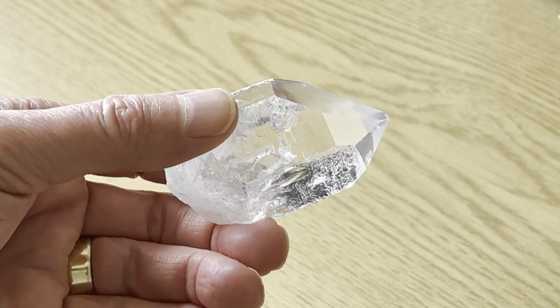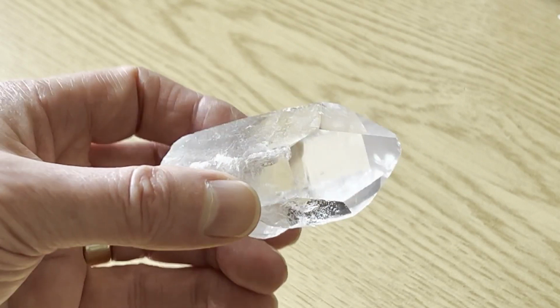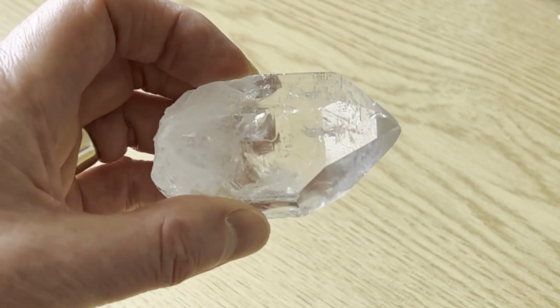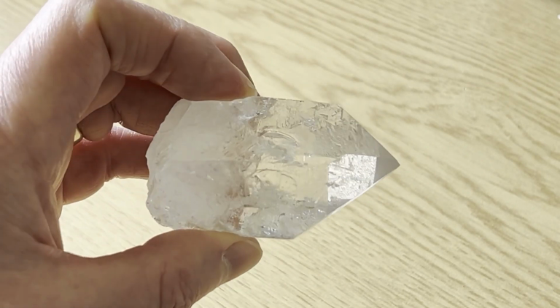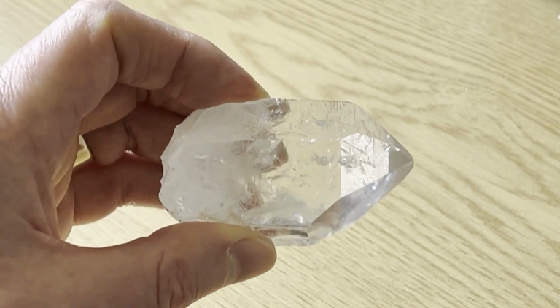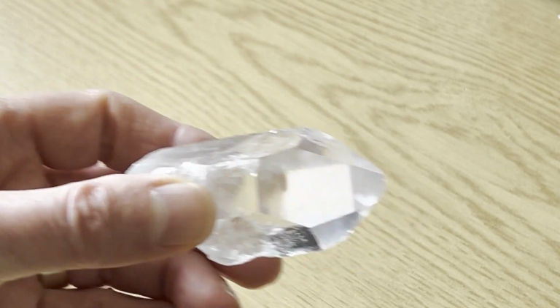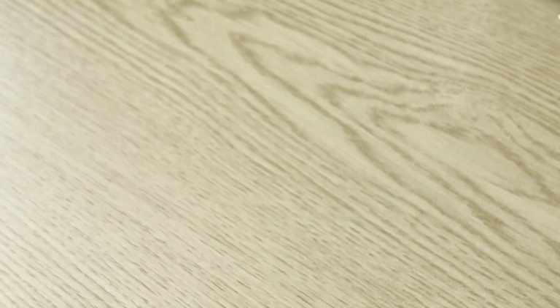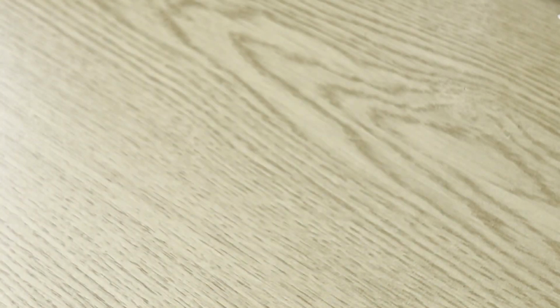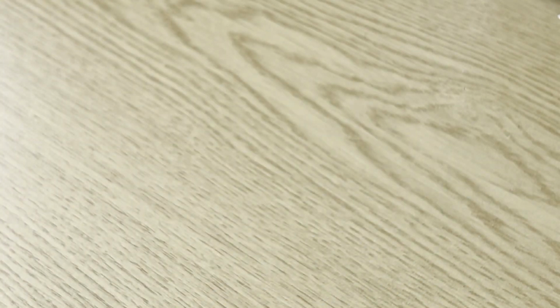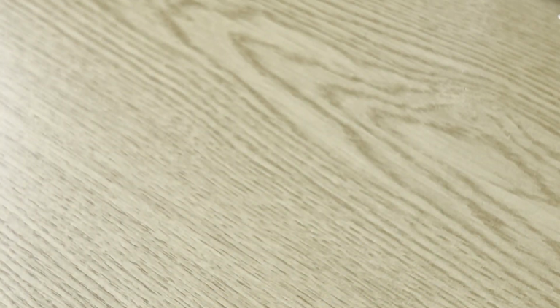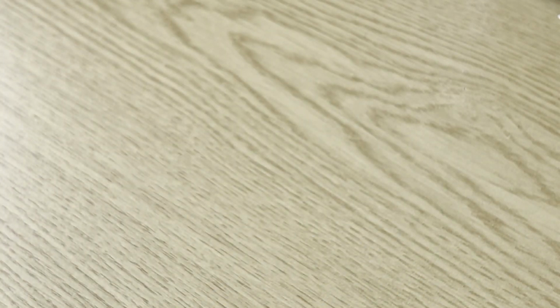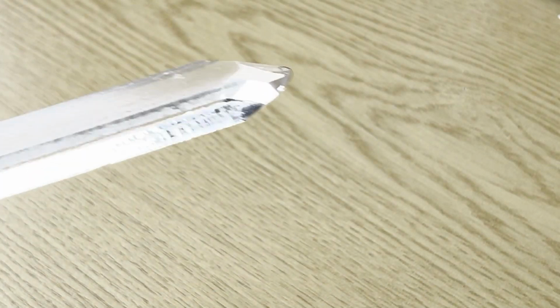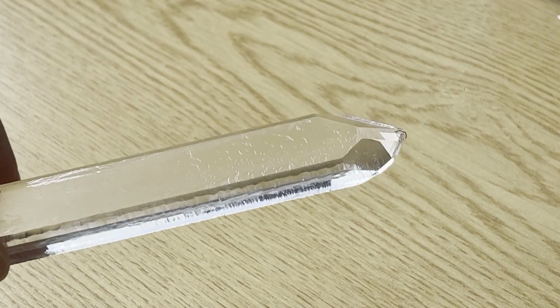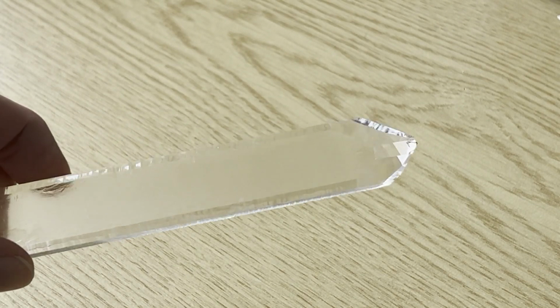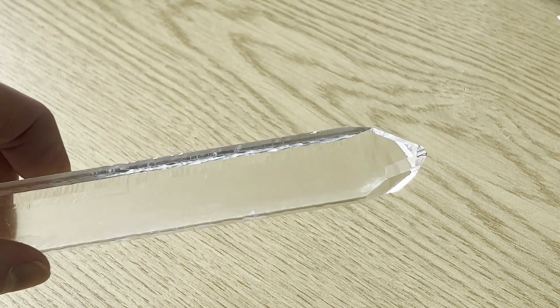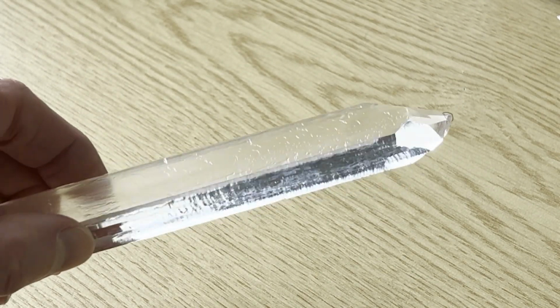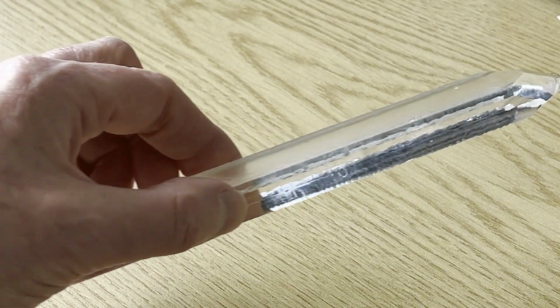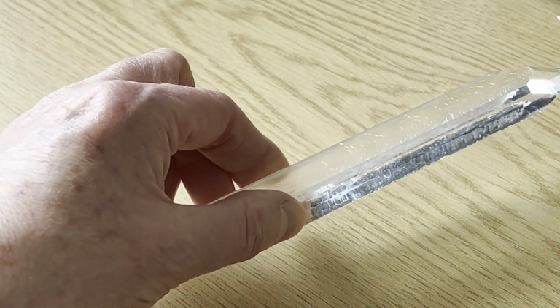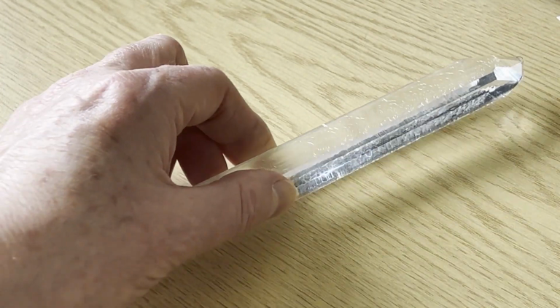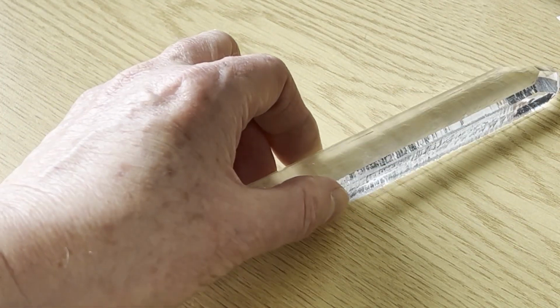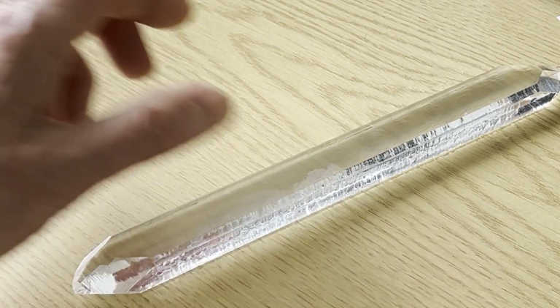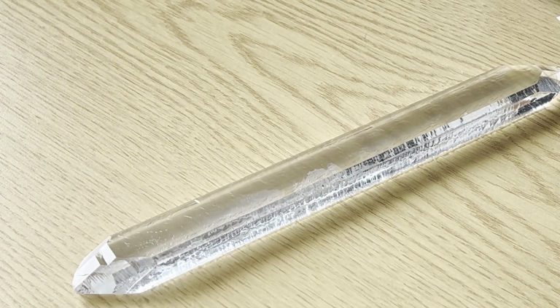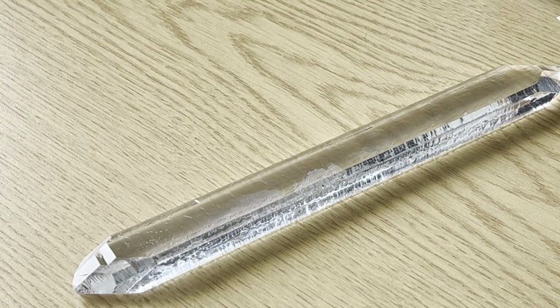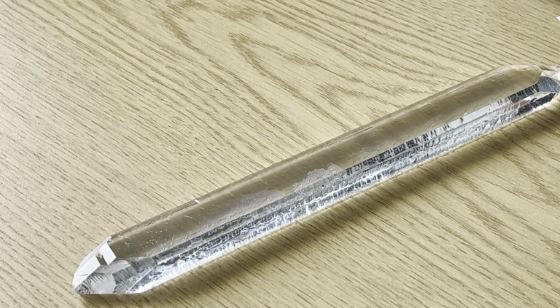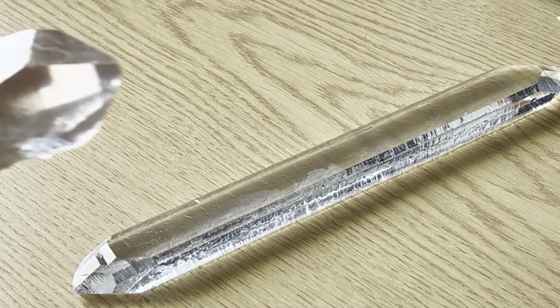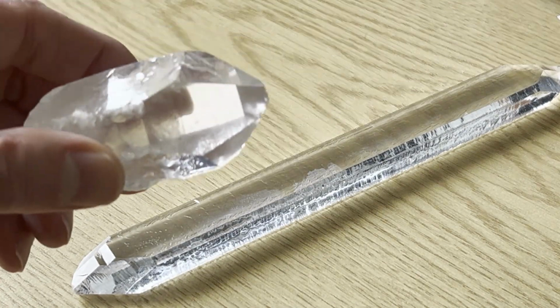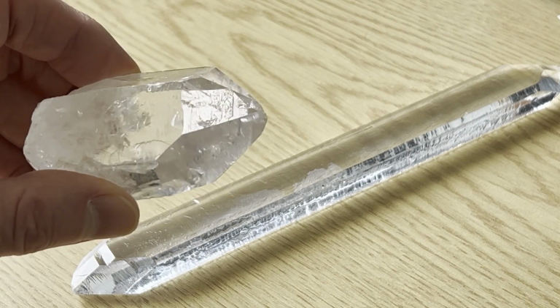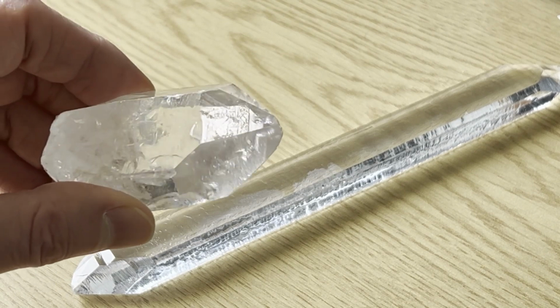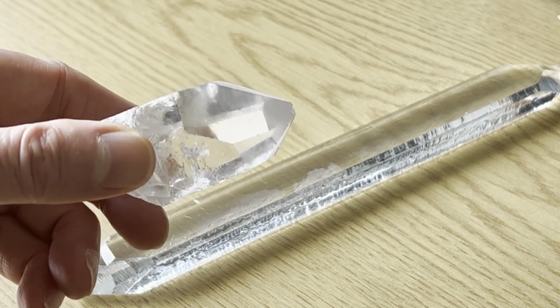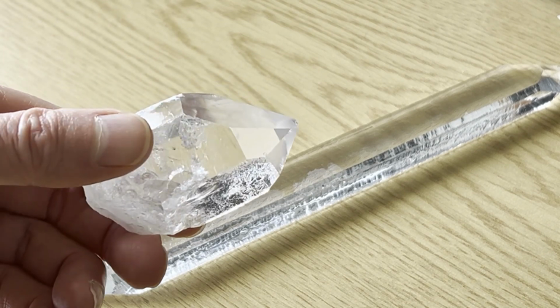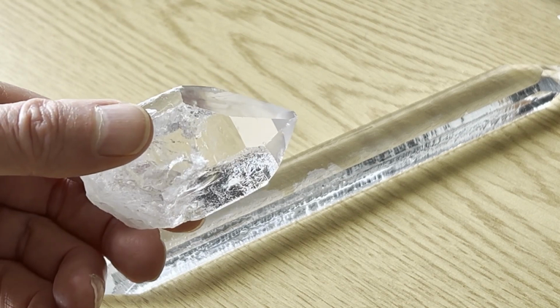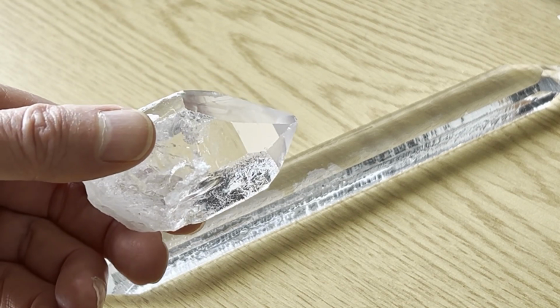Quartz occurs naturally, but for electronics the quartz is made synthetically to get much higher quality crystals, and here you can see the comparison between a naturally occurring one and a synthetic one.